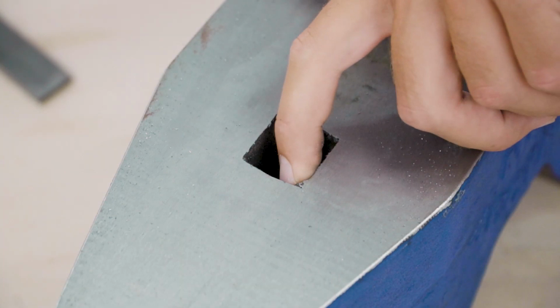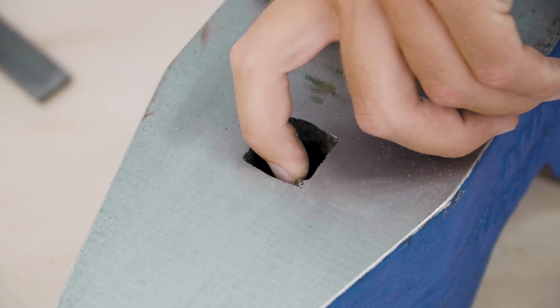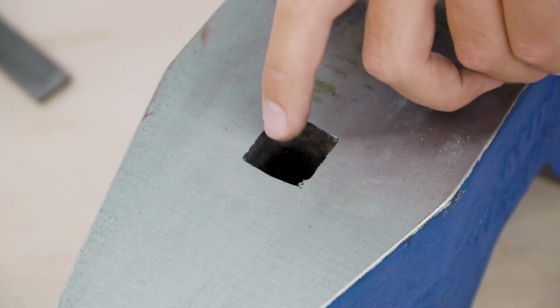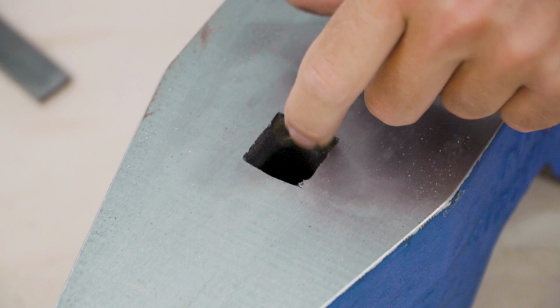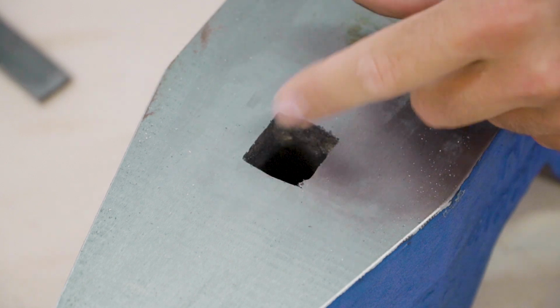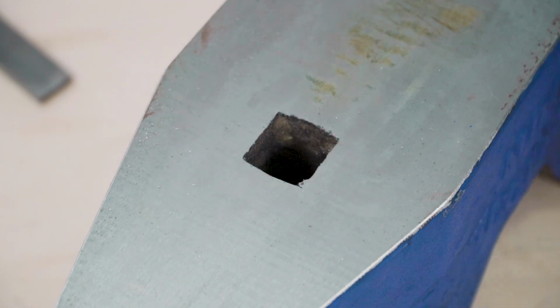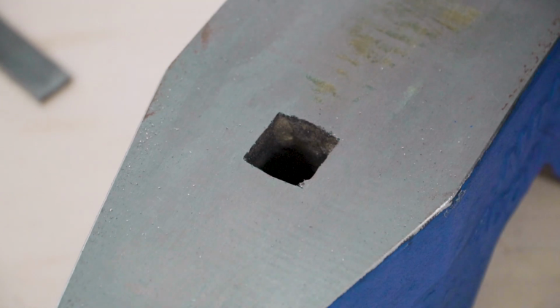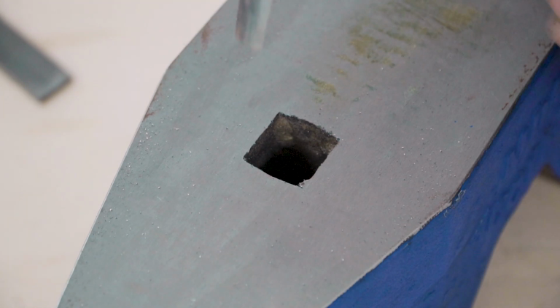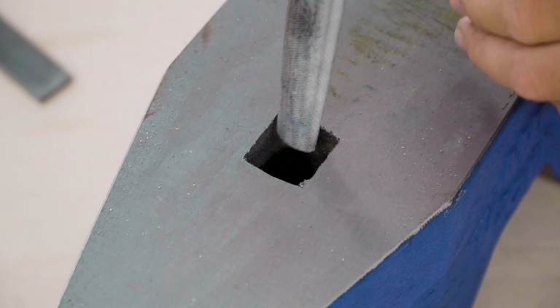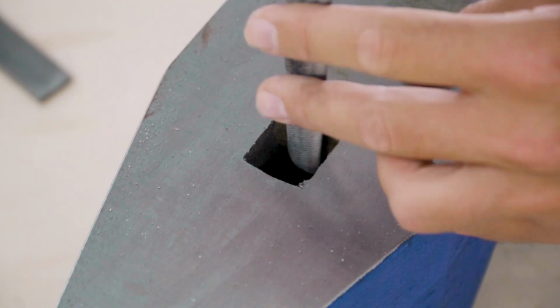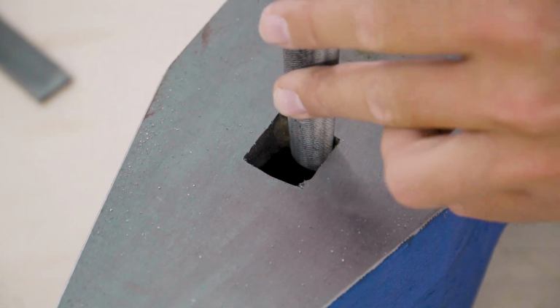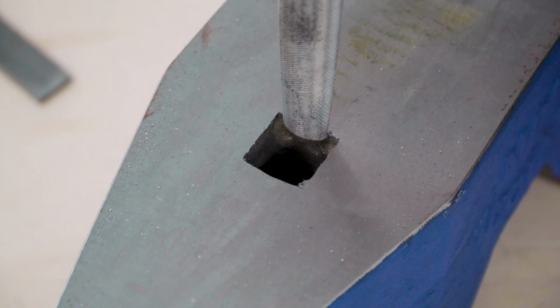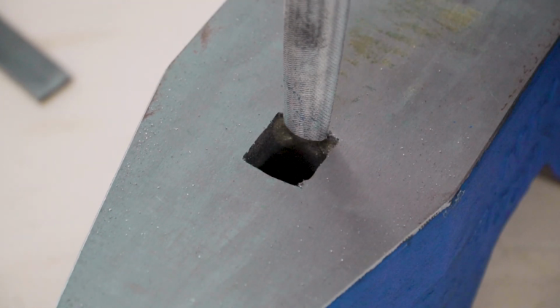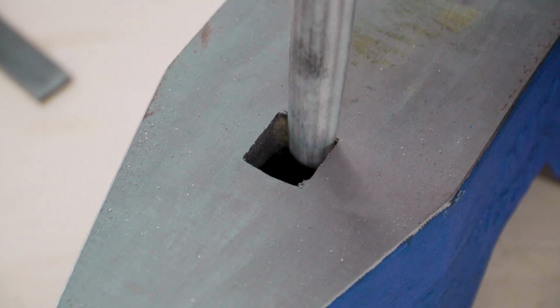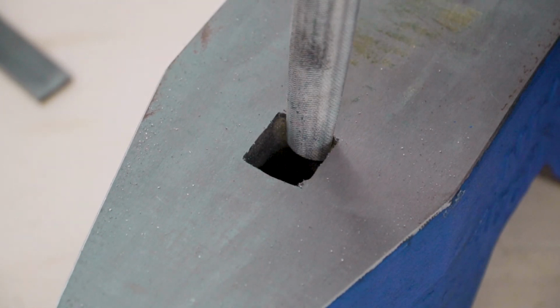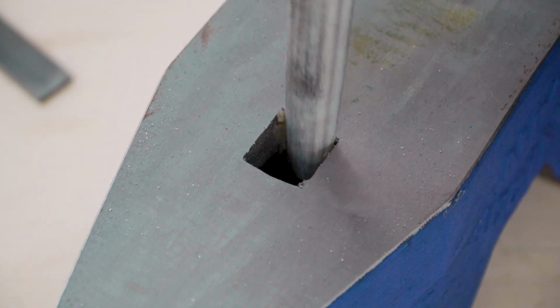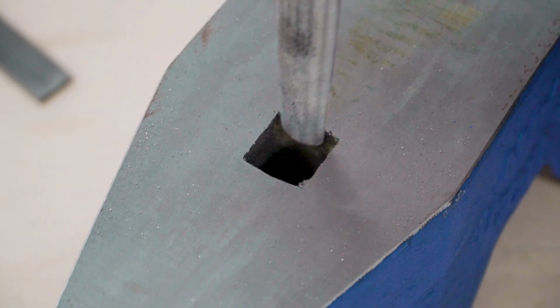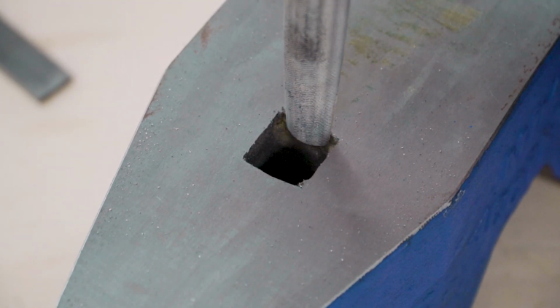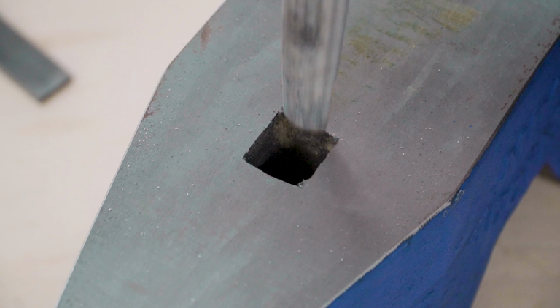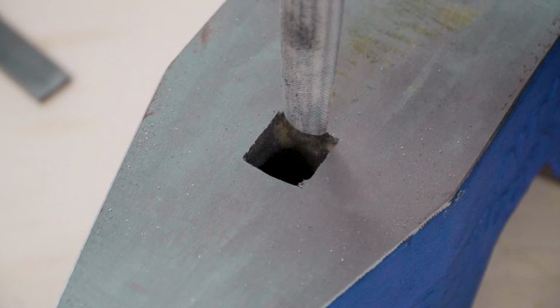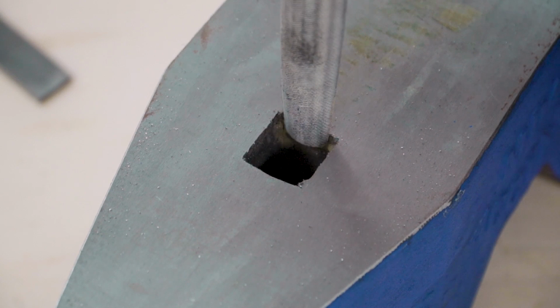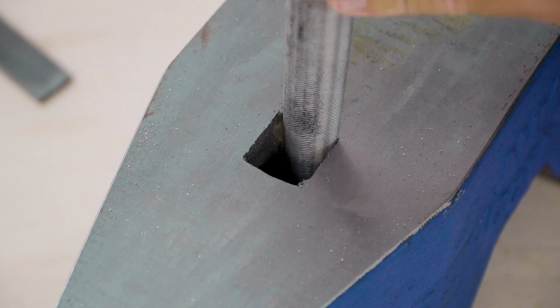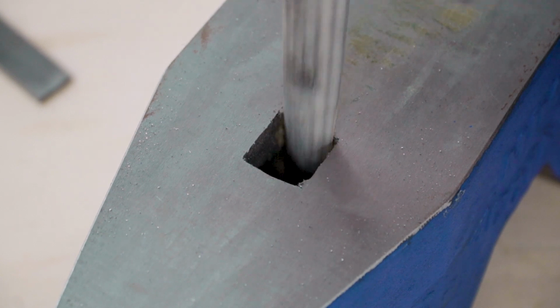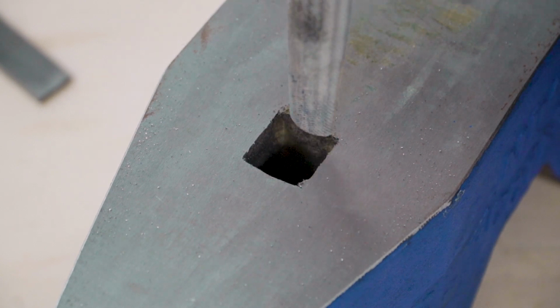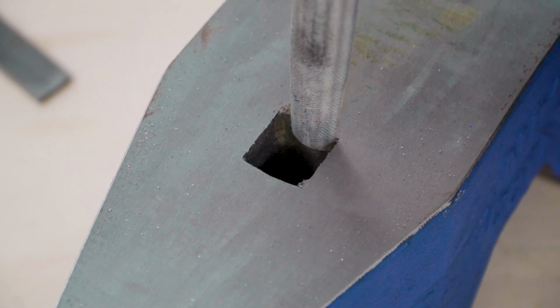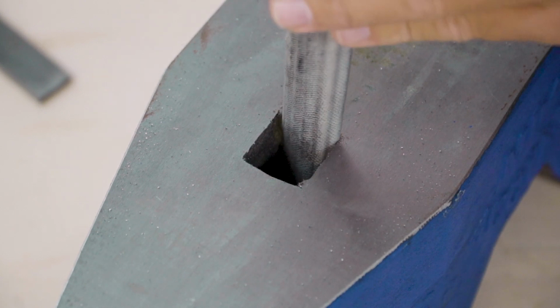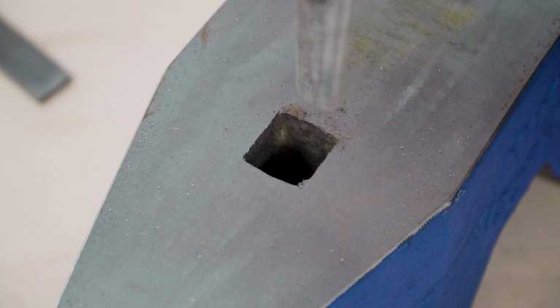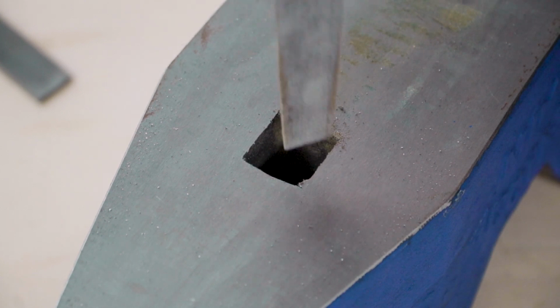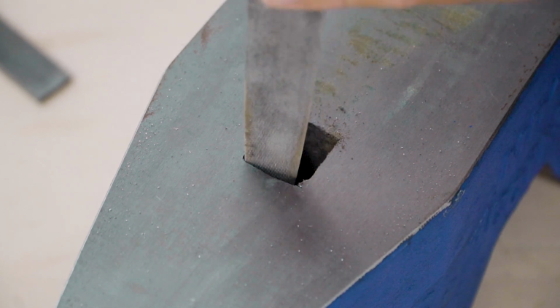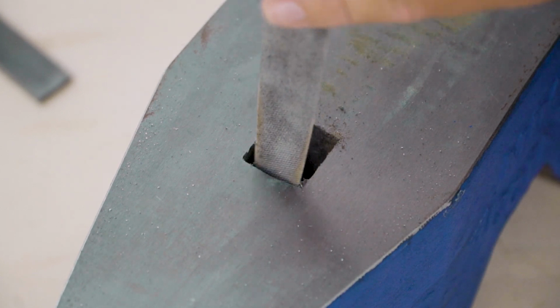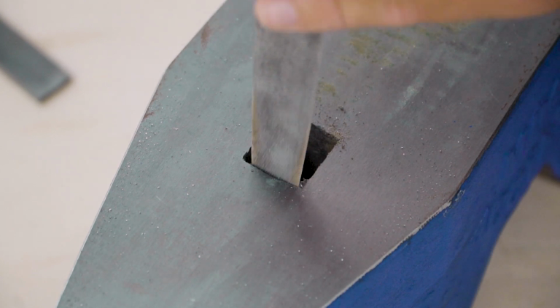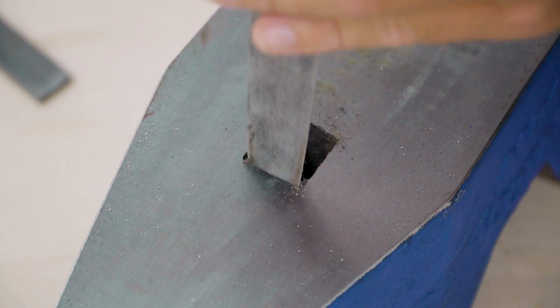Moving on to the hardy hole, which is coincidentally my favorite hole, you can see that these edges also need some refinement. I'm going to use the flat file to clean up these edges and slightly round off the transition.